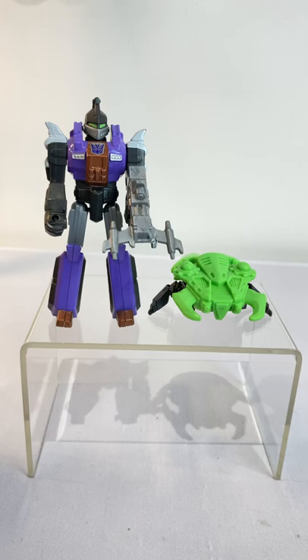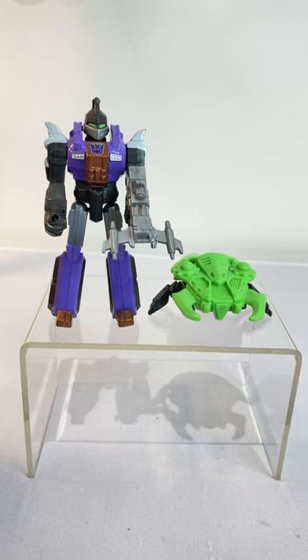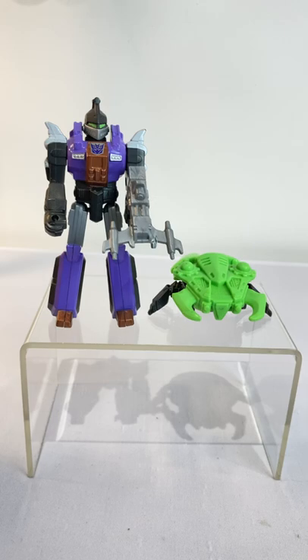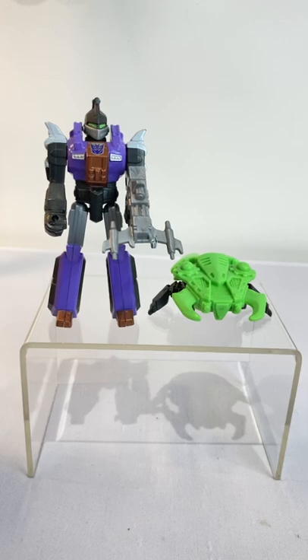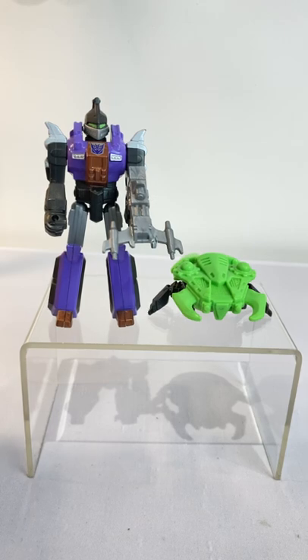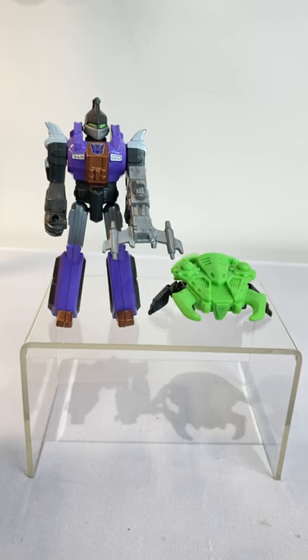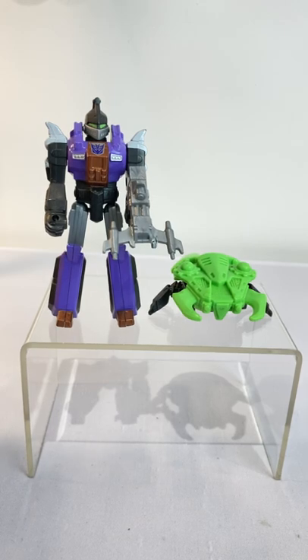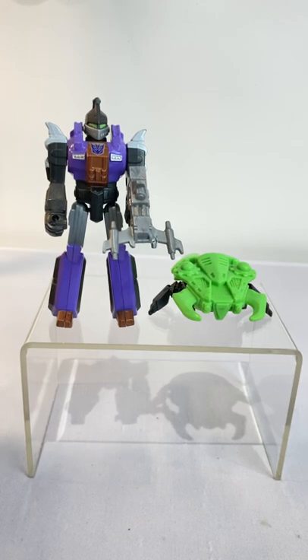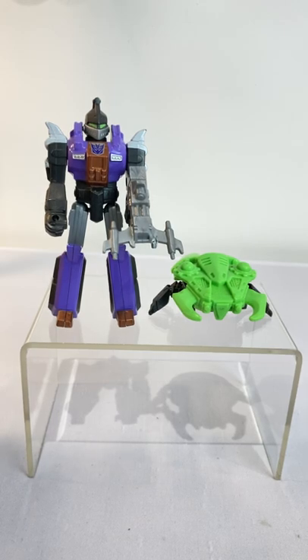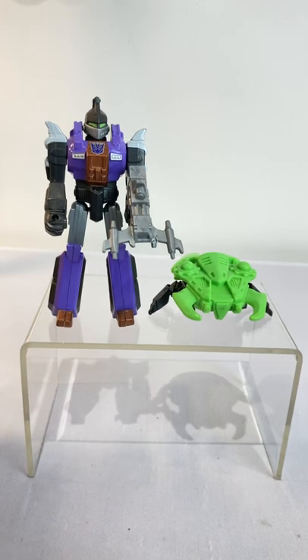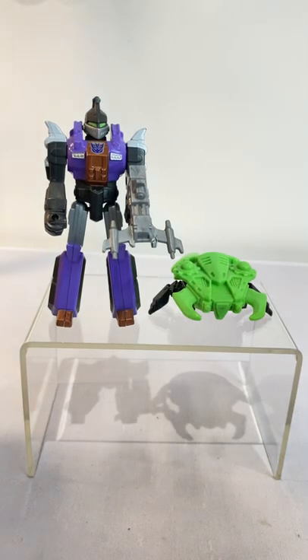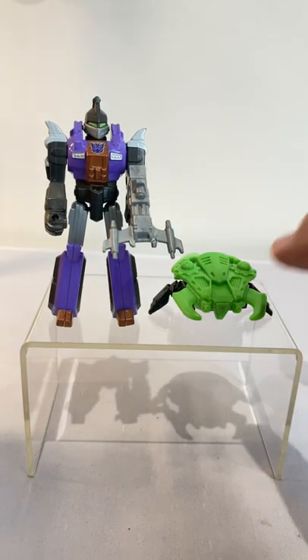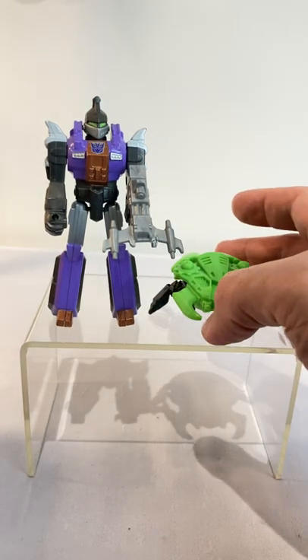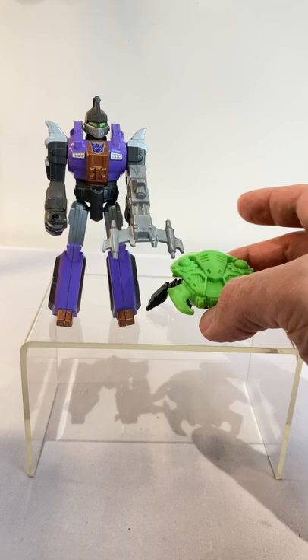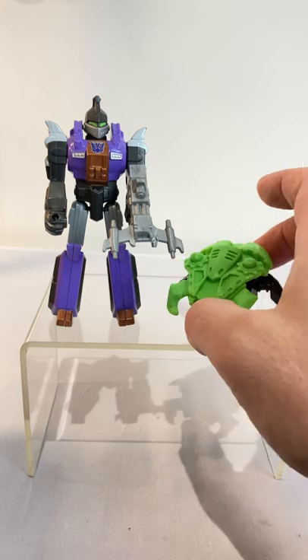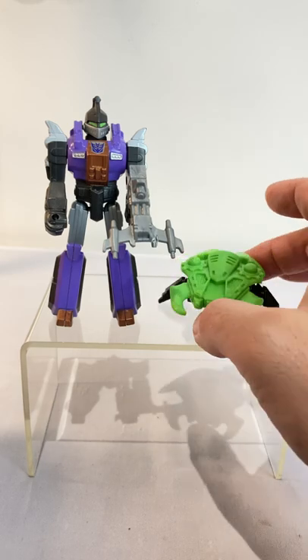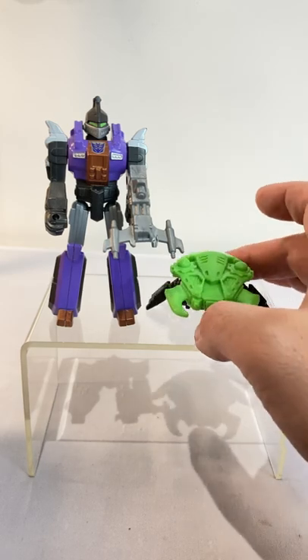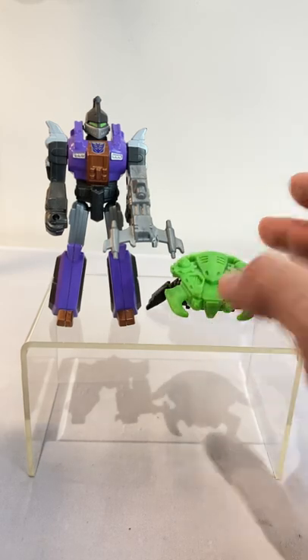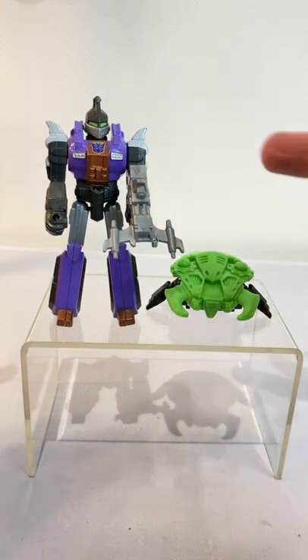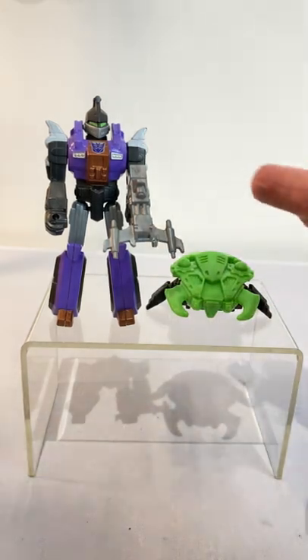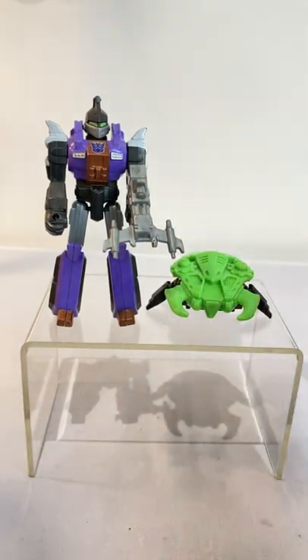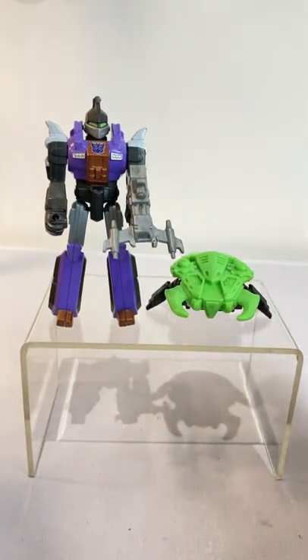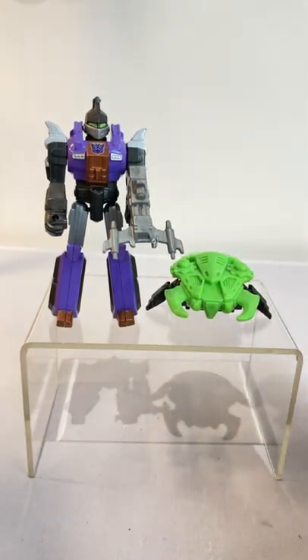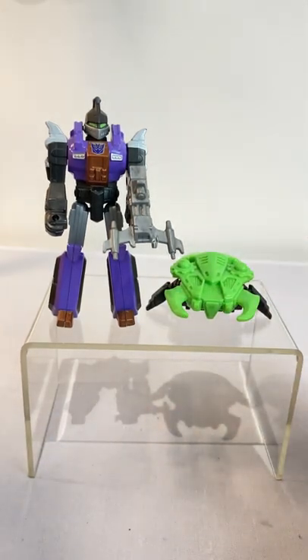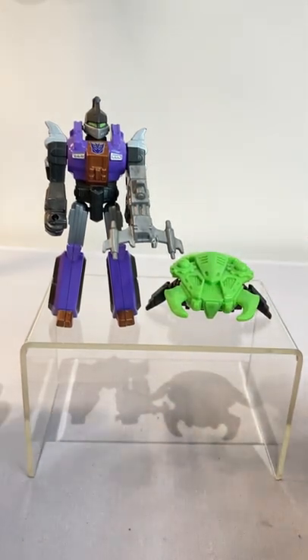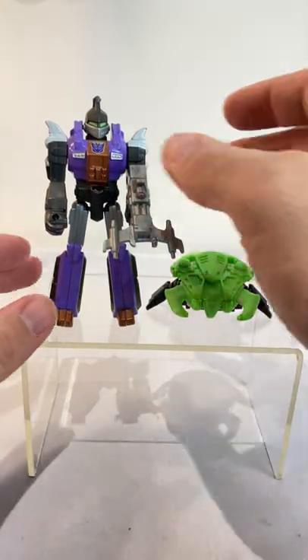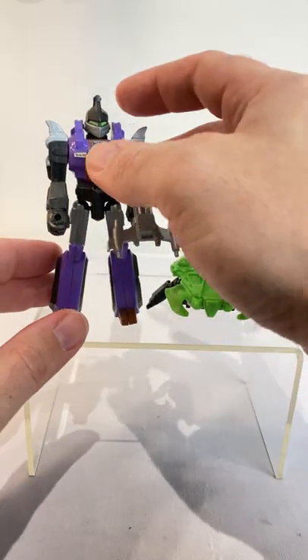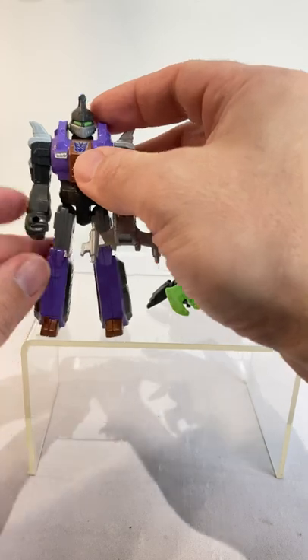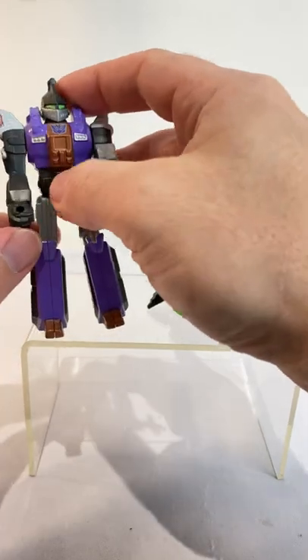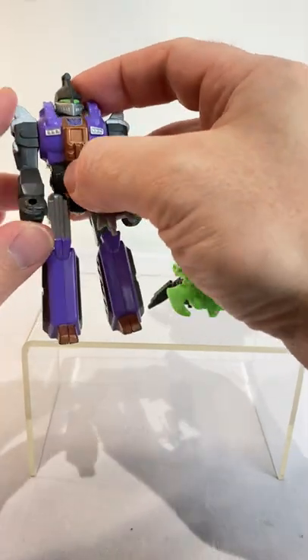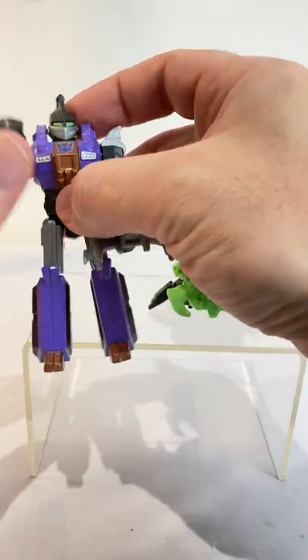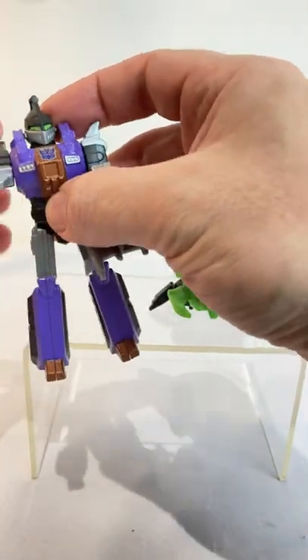This is Bombshell from Transformers Action Masters and his little friend here, Needler. He's a non-transforming figure, but he does have articulation, a bit like a G.I. Joe figure really.